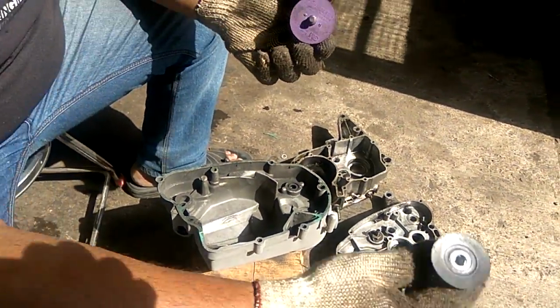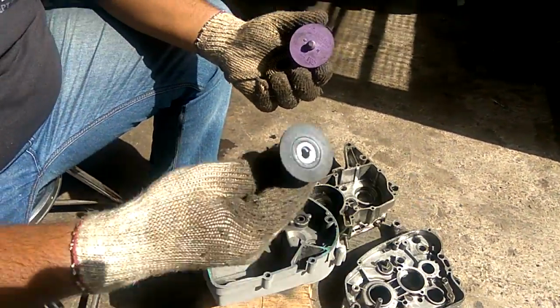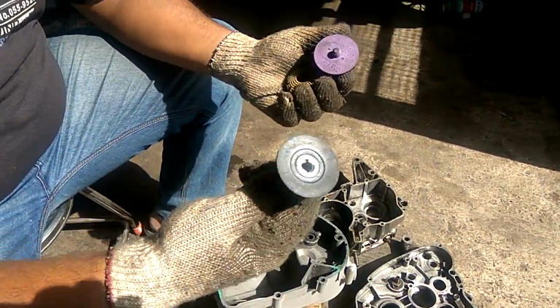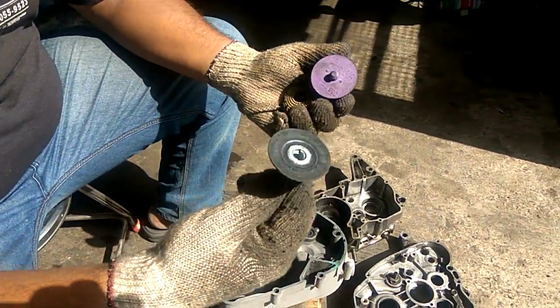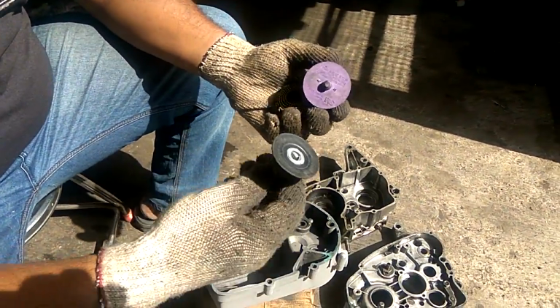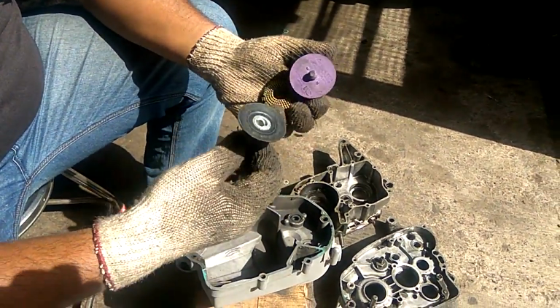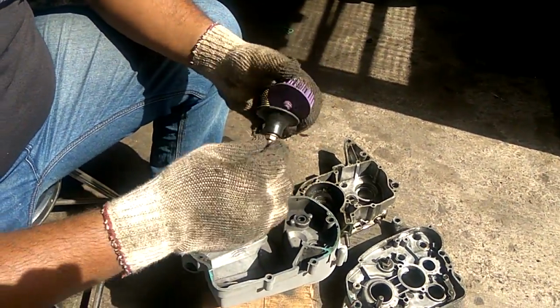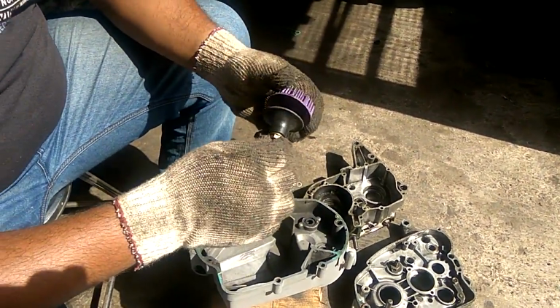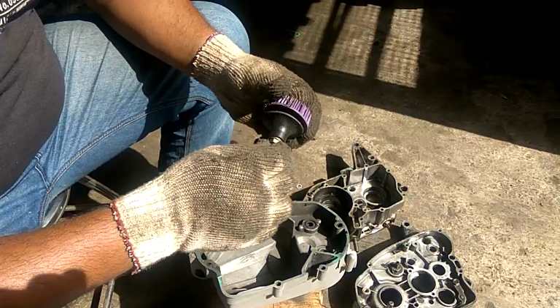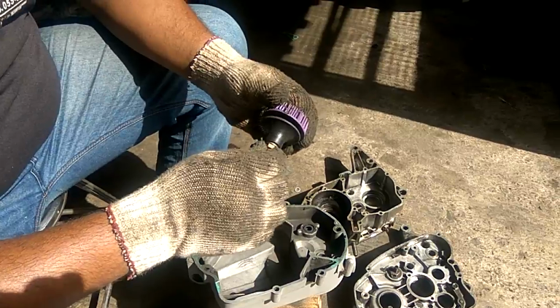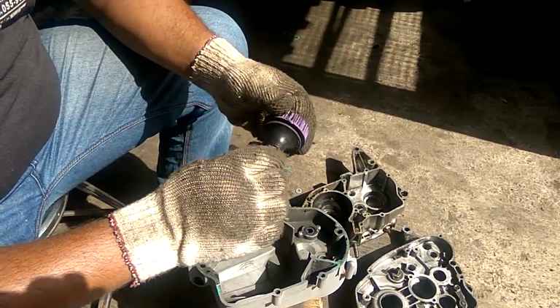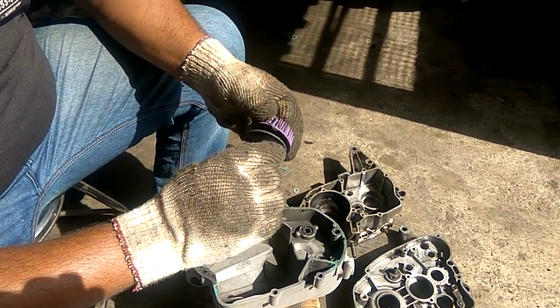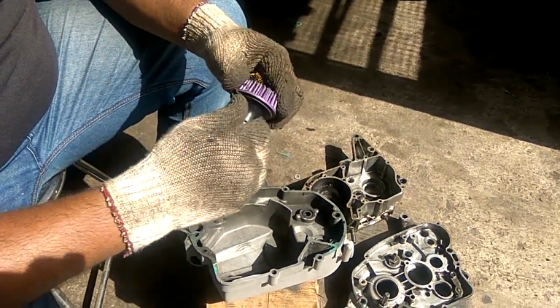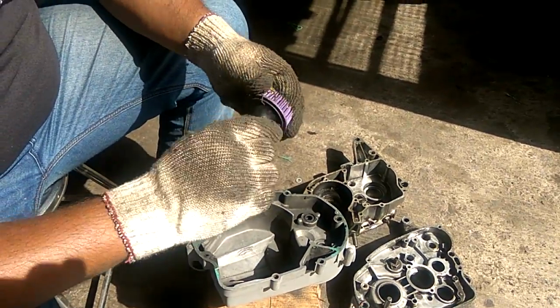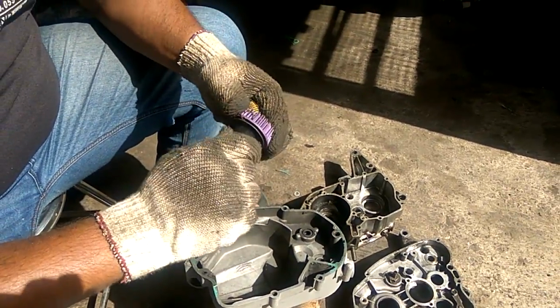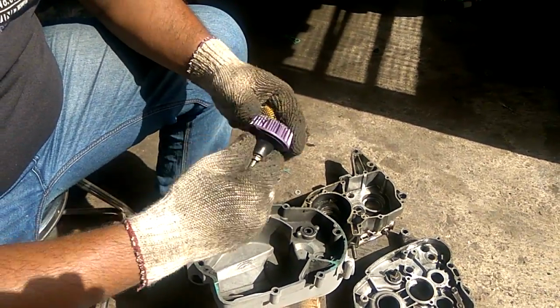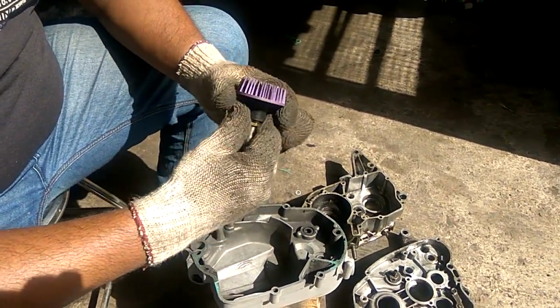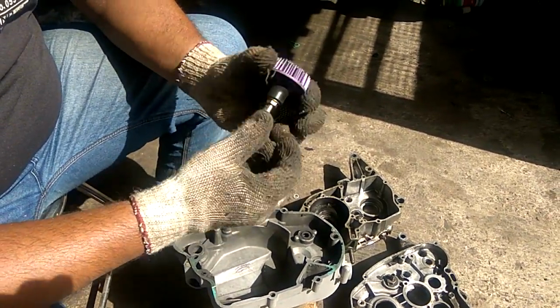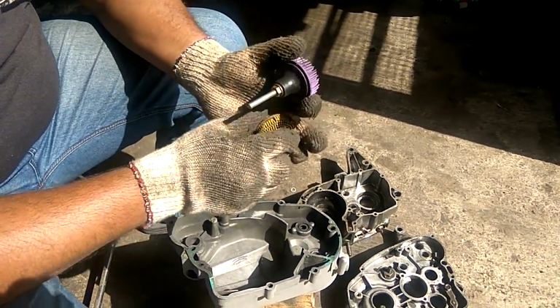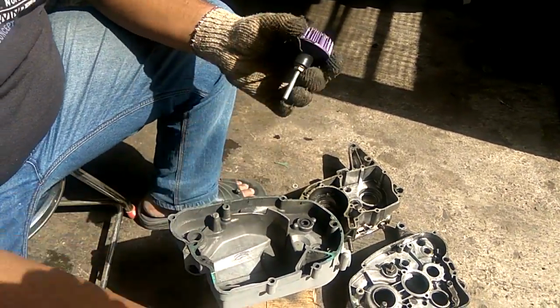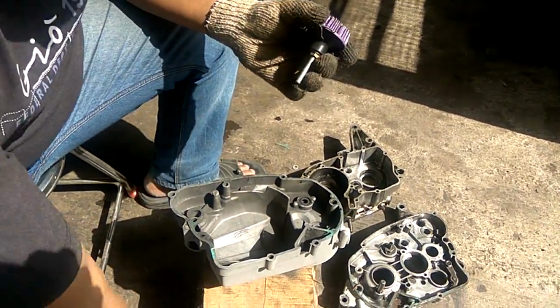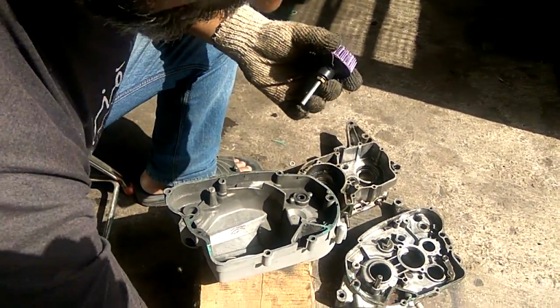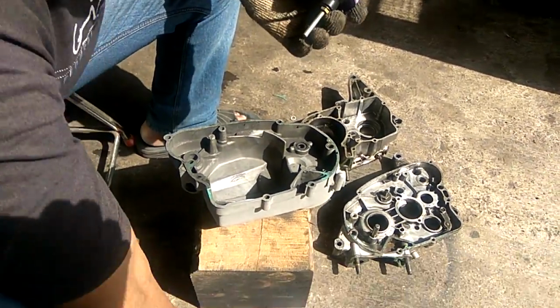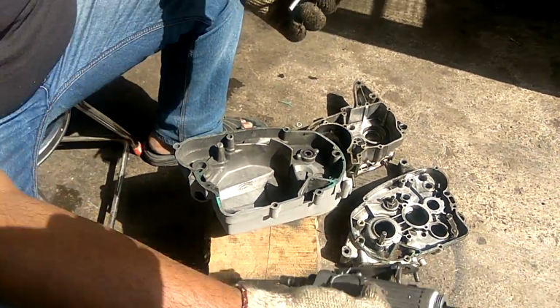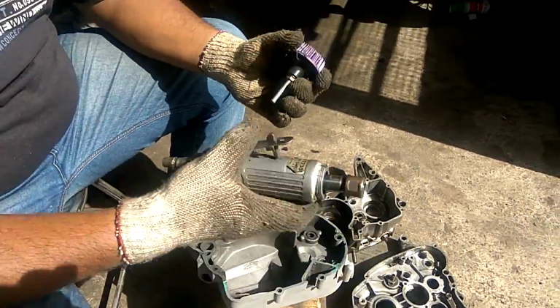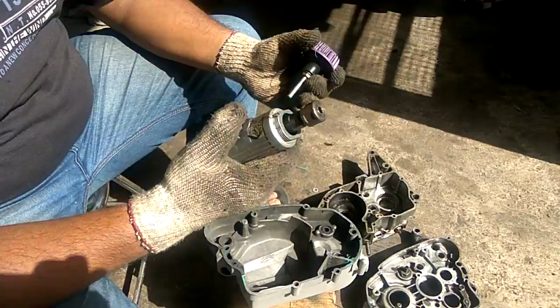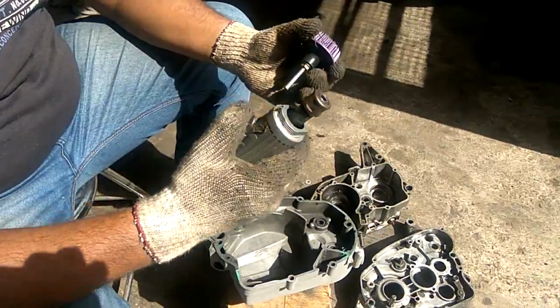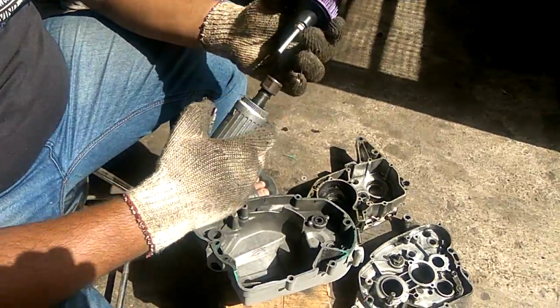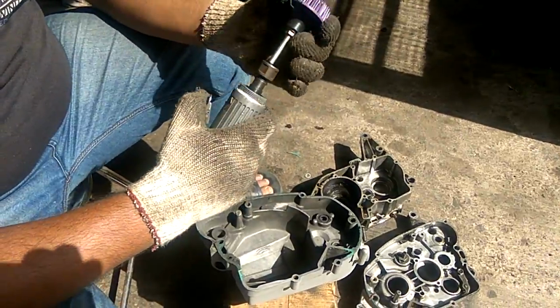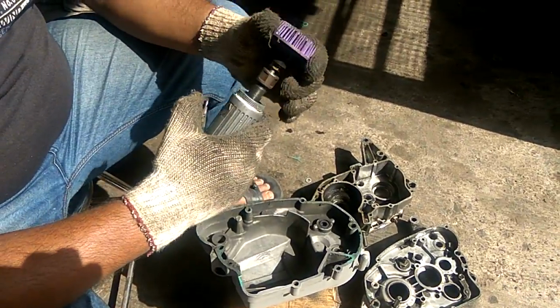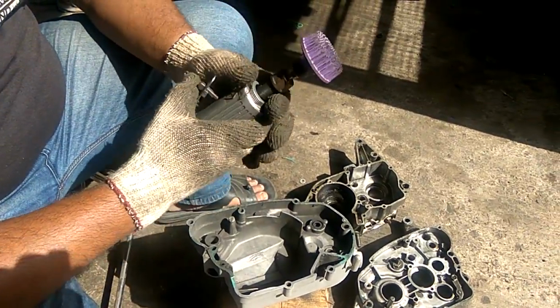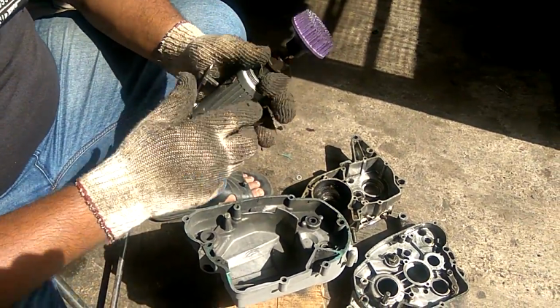This is the adapter for that. Let's put the adapter on this and use the pneumatic die grinder.